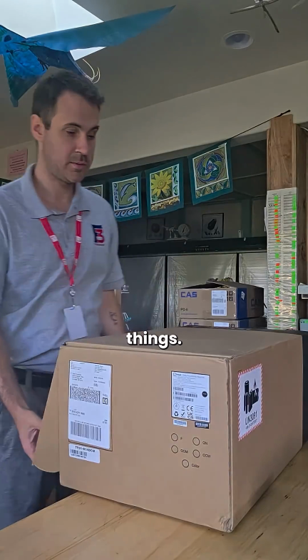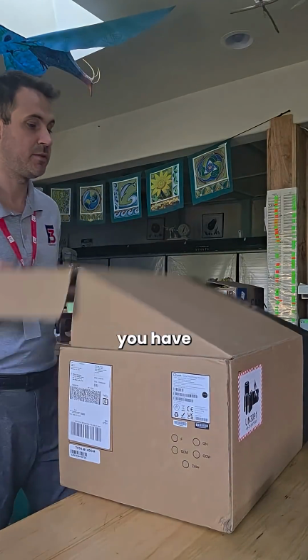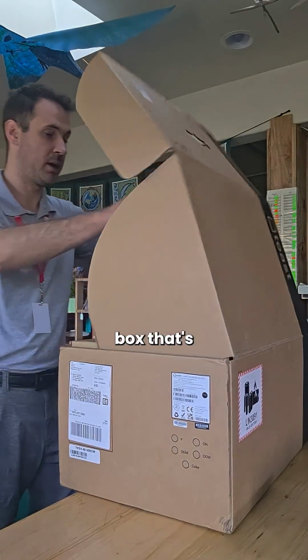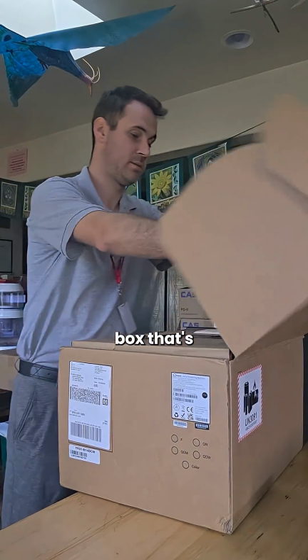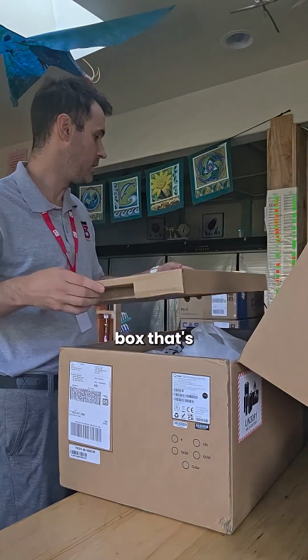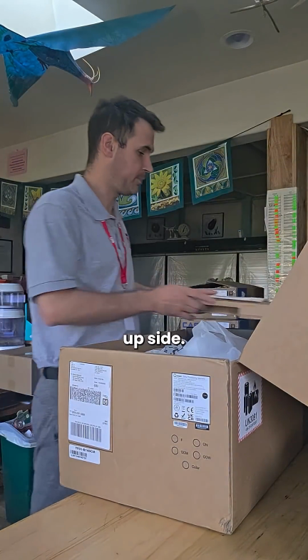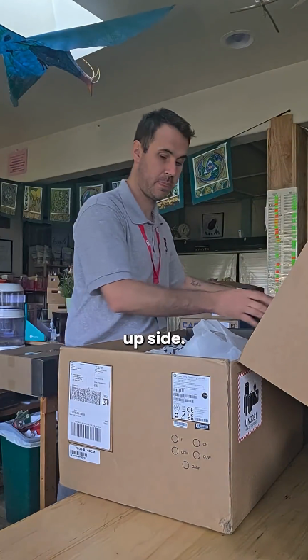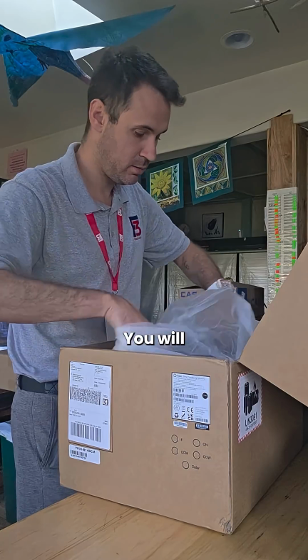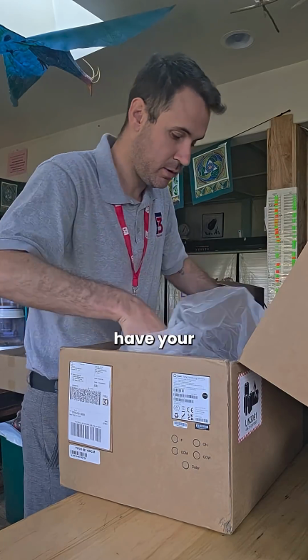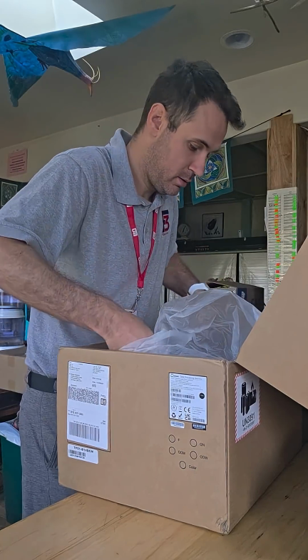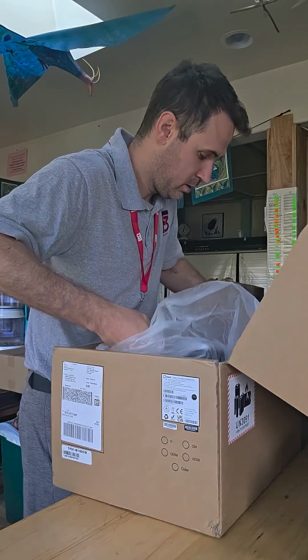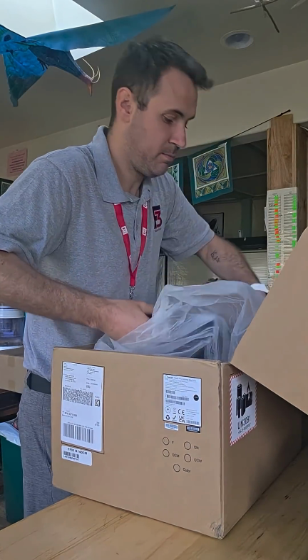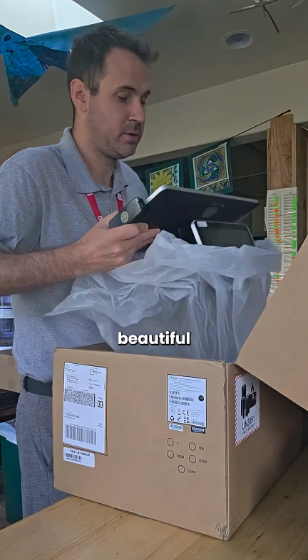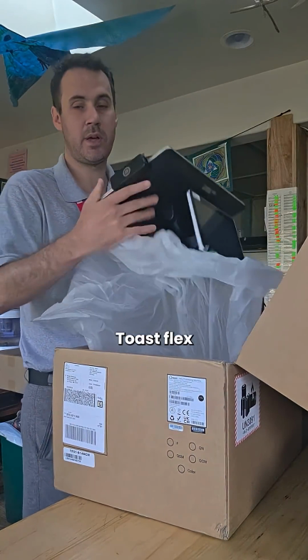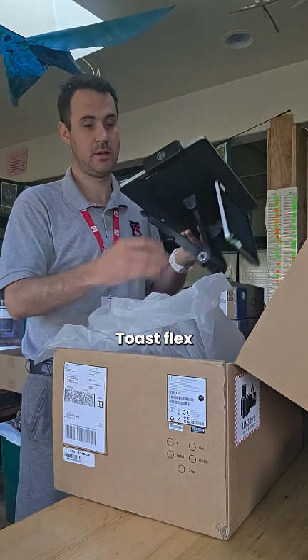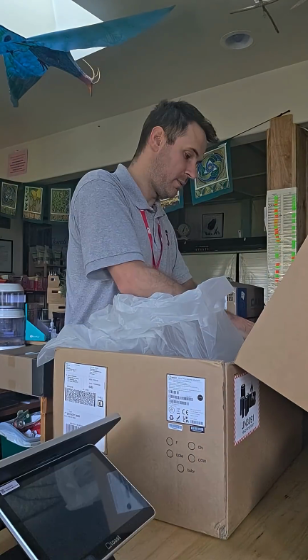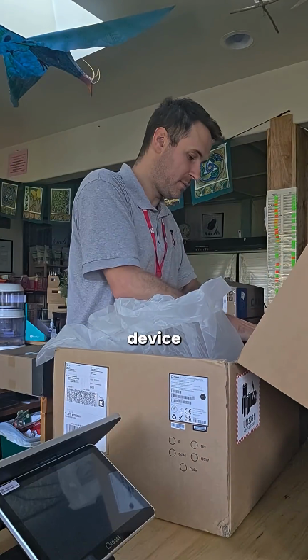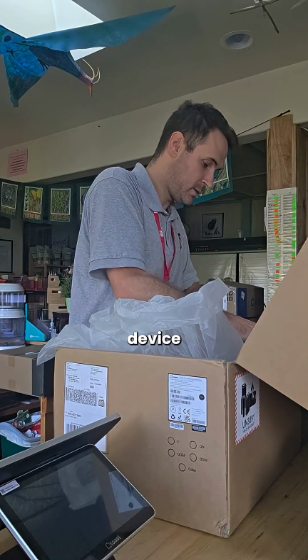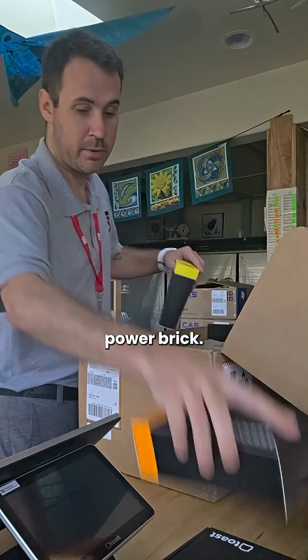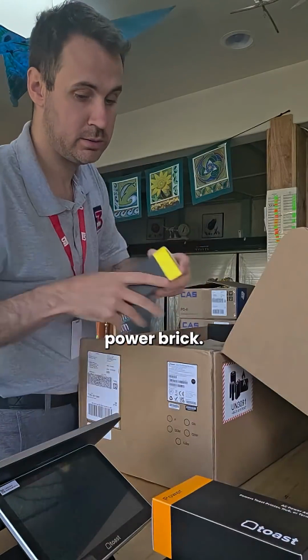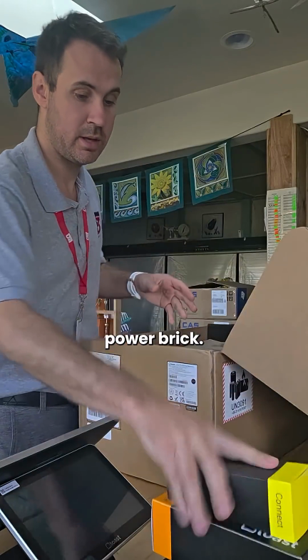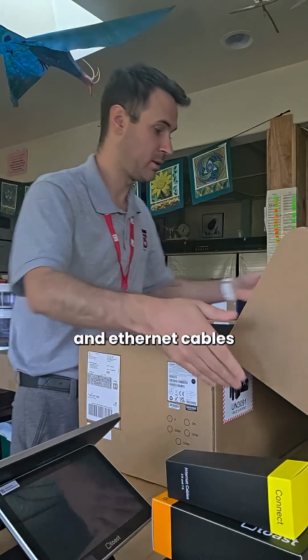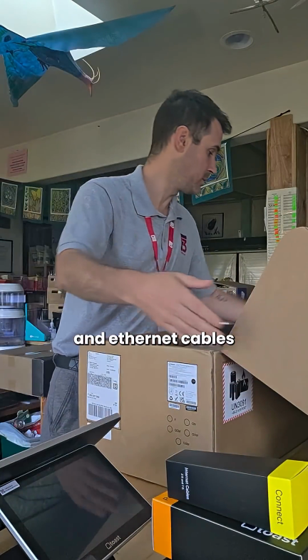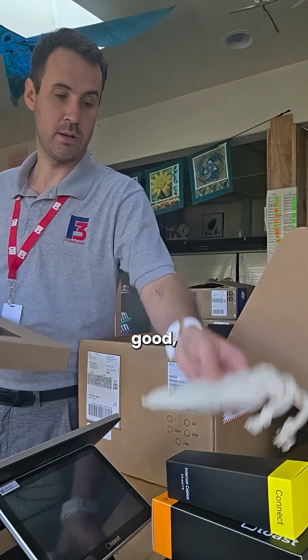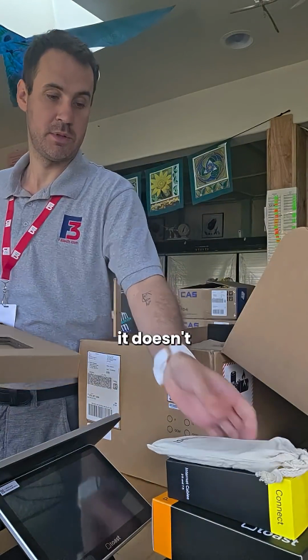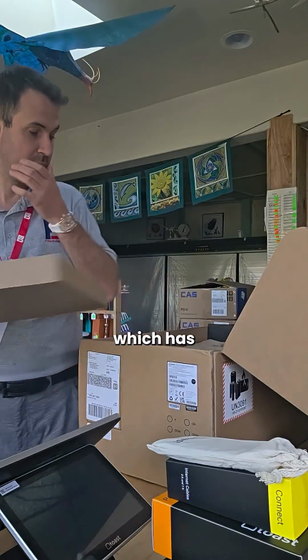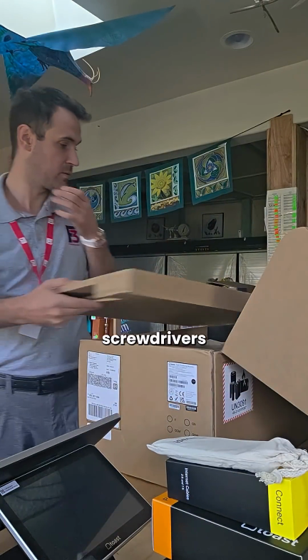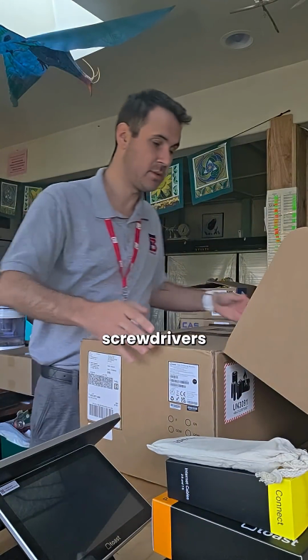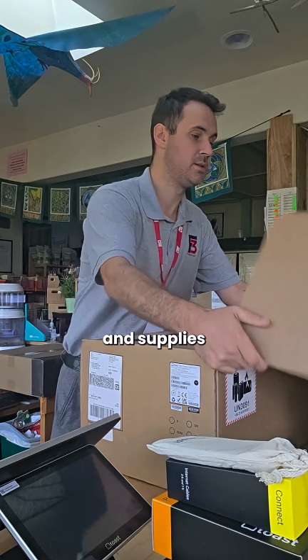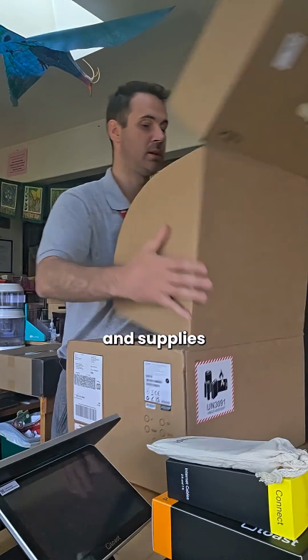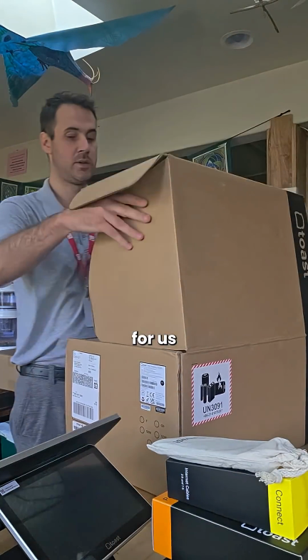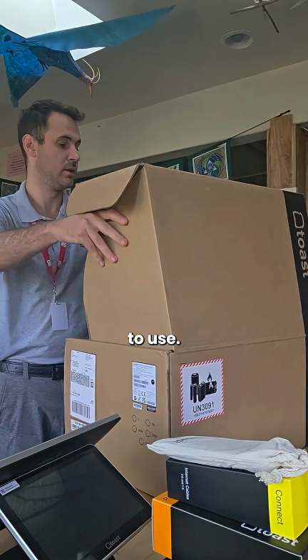First things first, you have your main box. Open this up — inside you will have your beautiful Toast Flex, our payment device, a power brick, and Ethernet cables. Then our goodie bag from Toast, which has screwdrivers and zip ties for us to utilize.